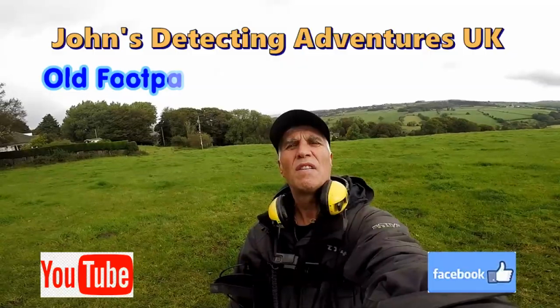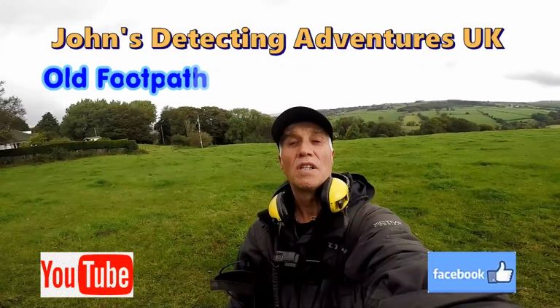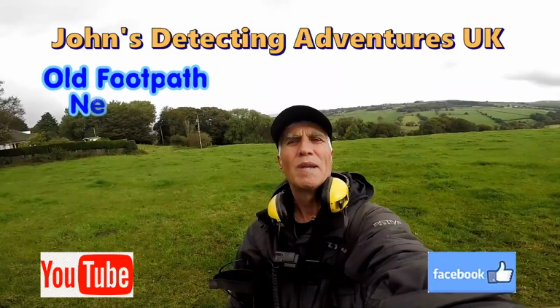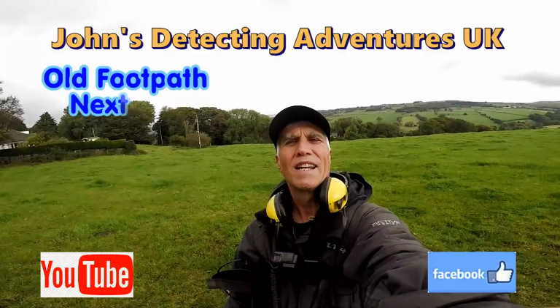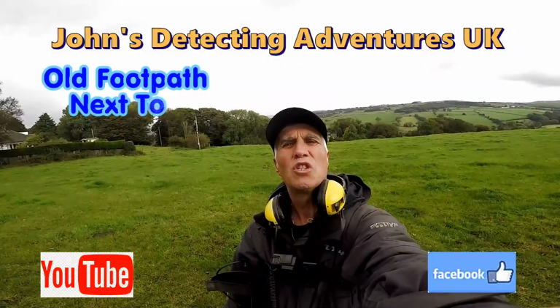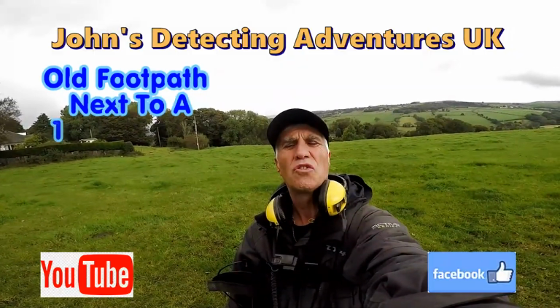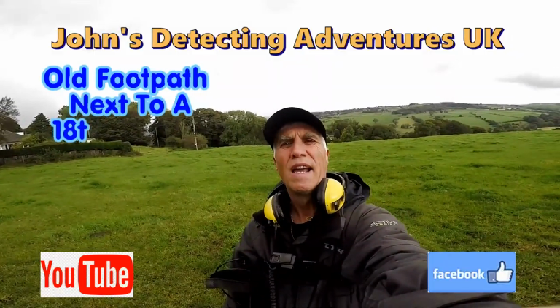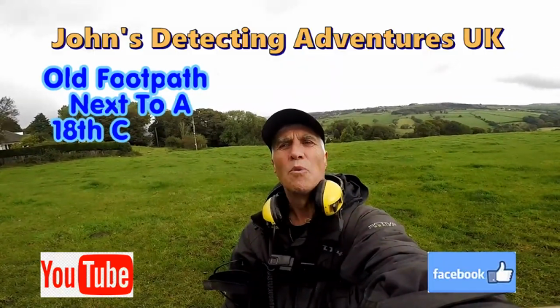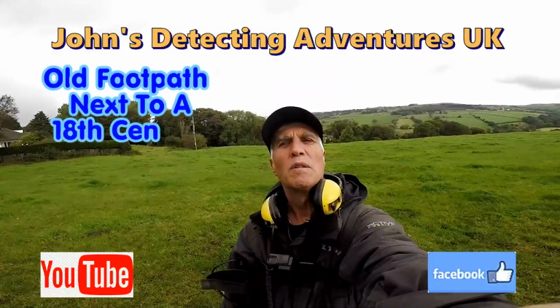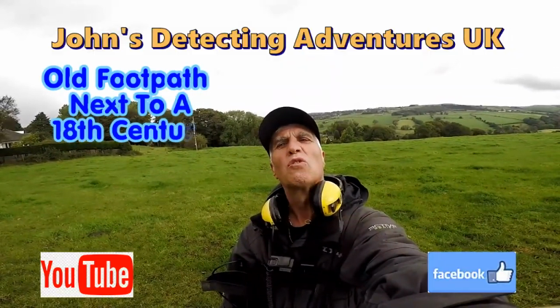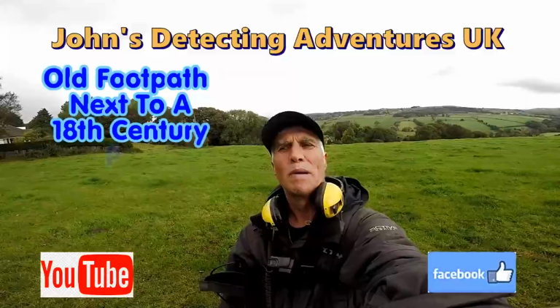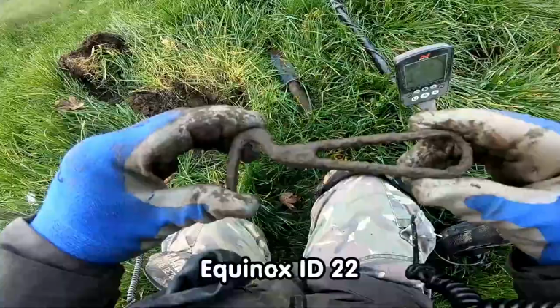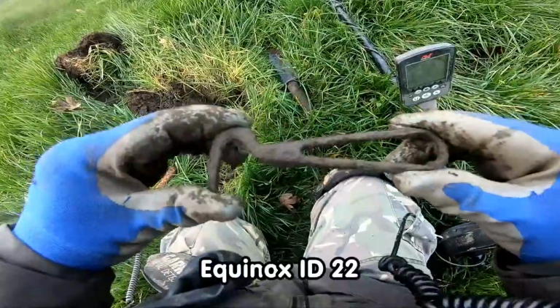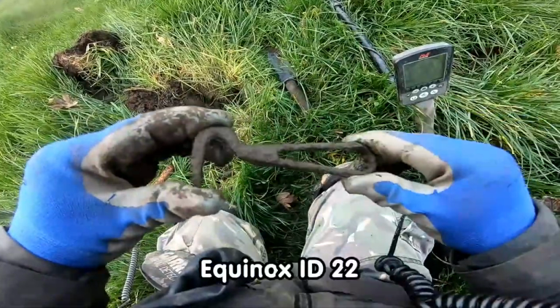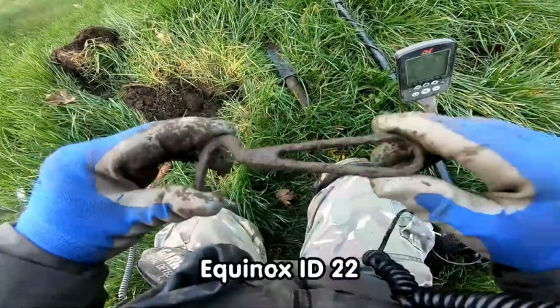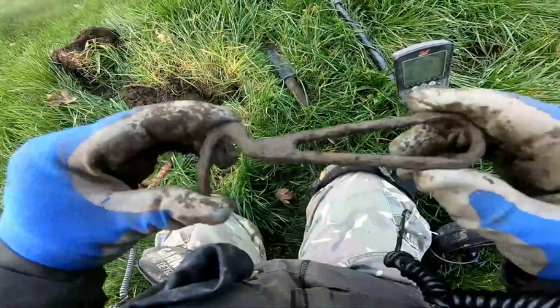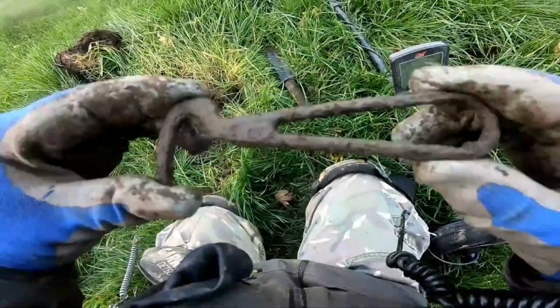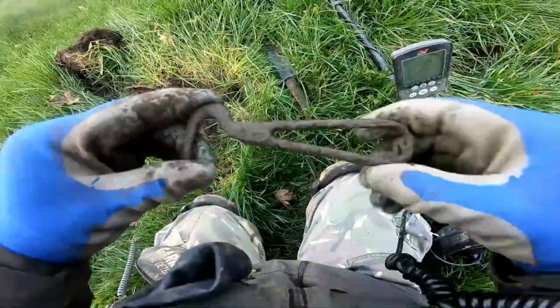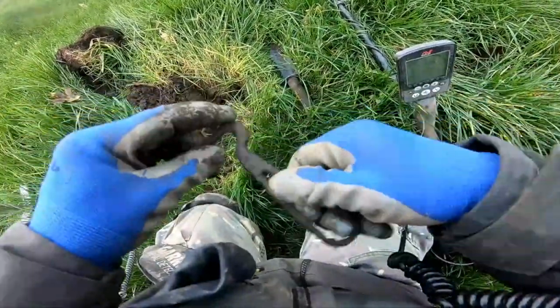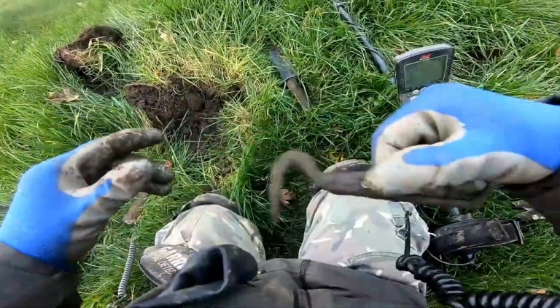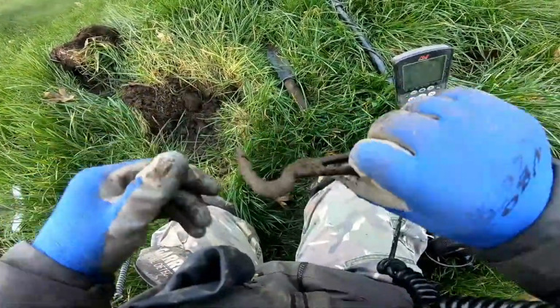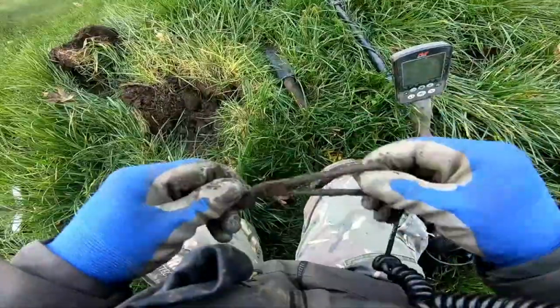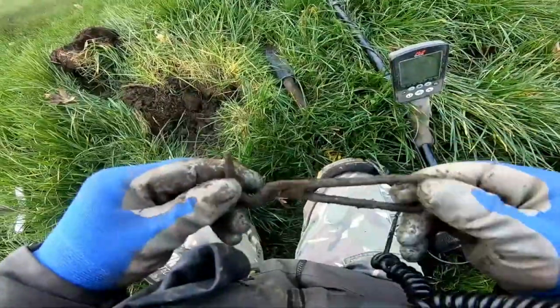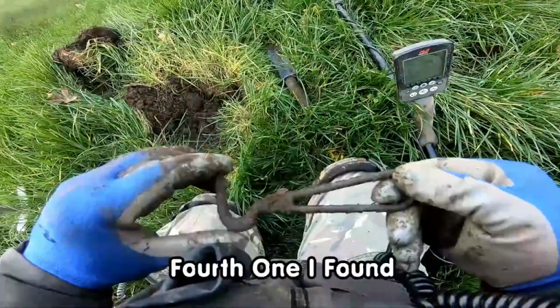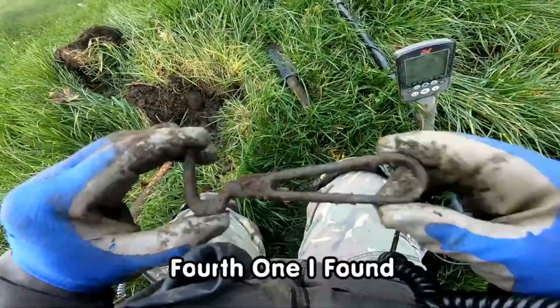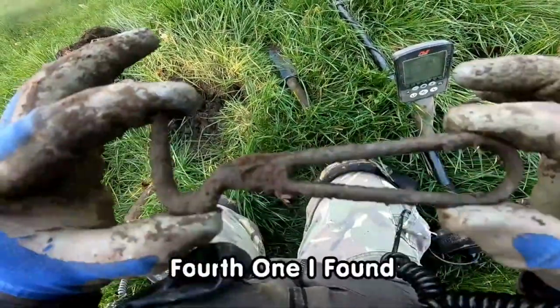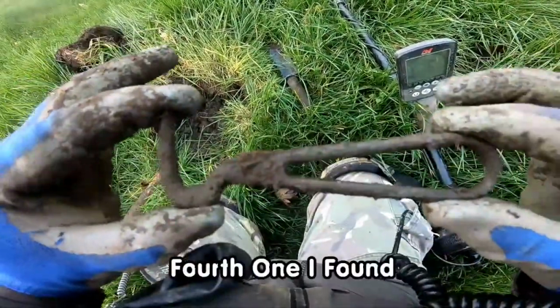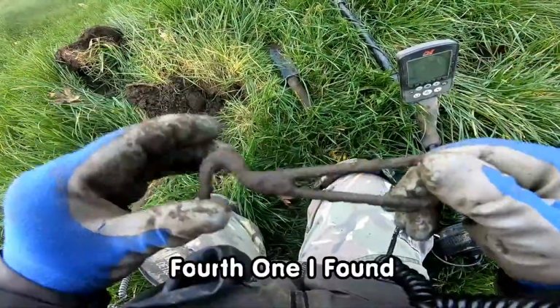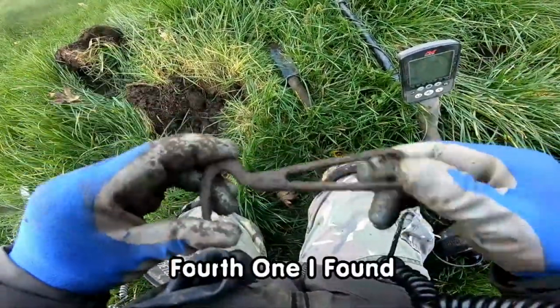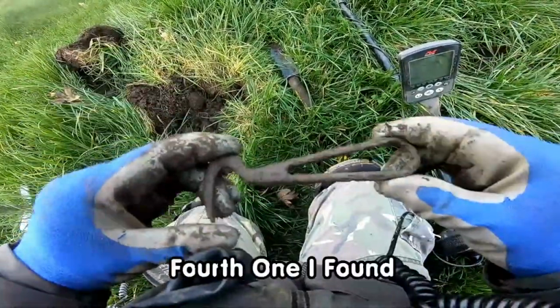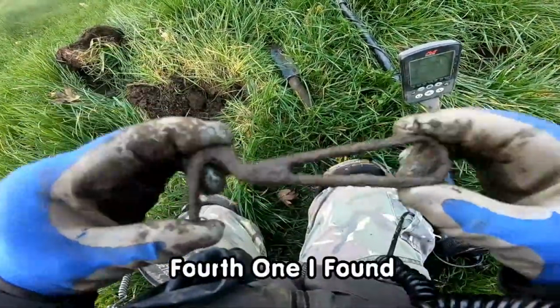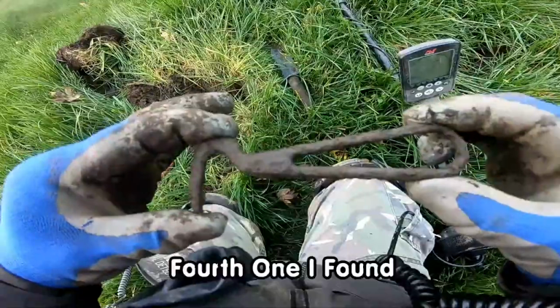13 Adventures here we are again, searching for history and we're in a field with loads of footpaths. Sheep's hoof cleaner hook — clears all the rubbish from the sheep's hoof. I'll have to give that to the farmer, it might come in useful.